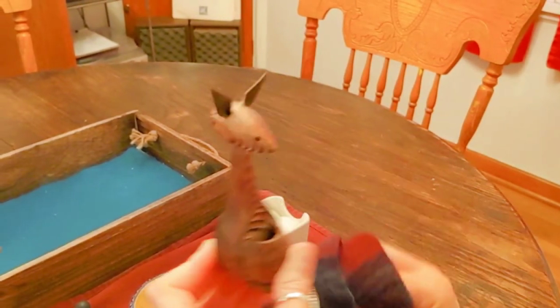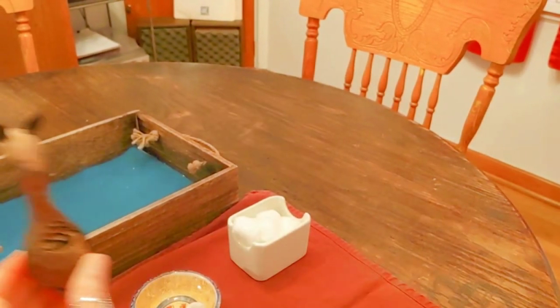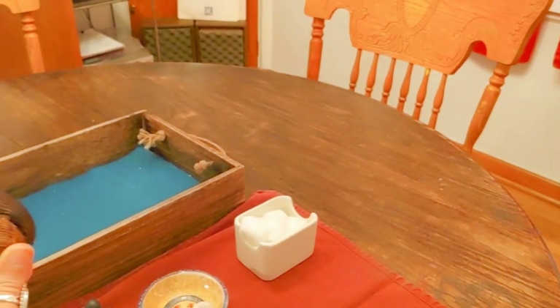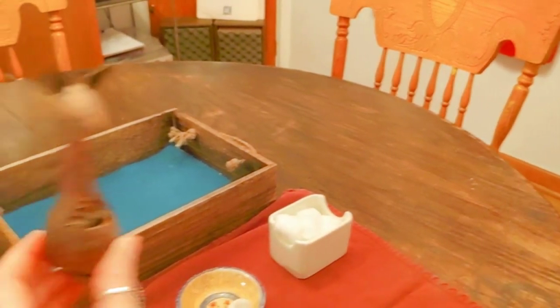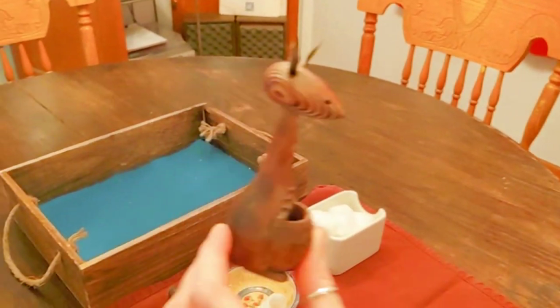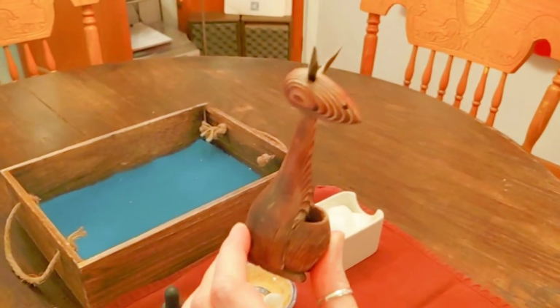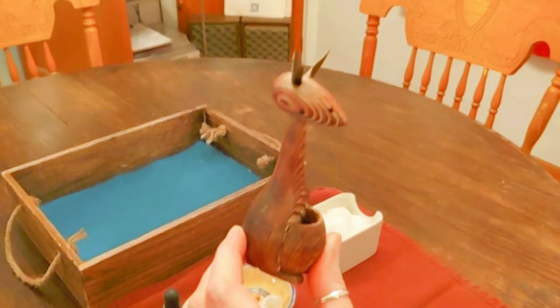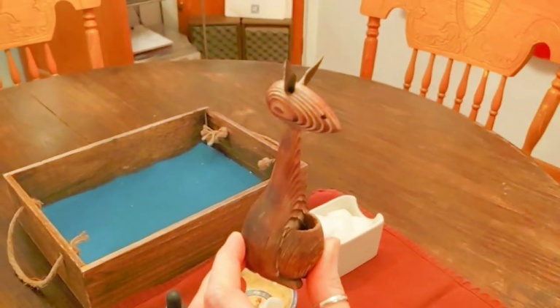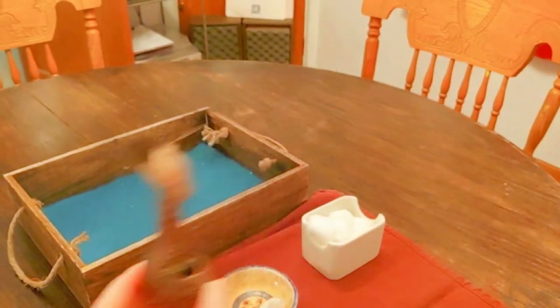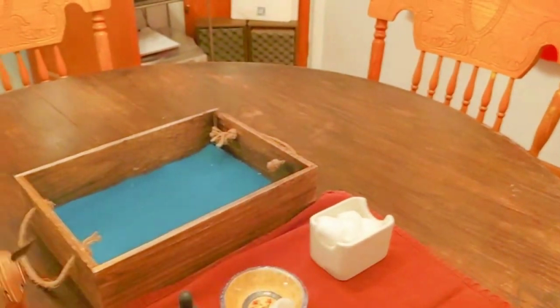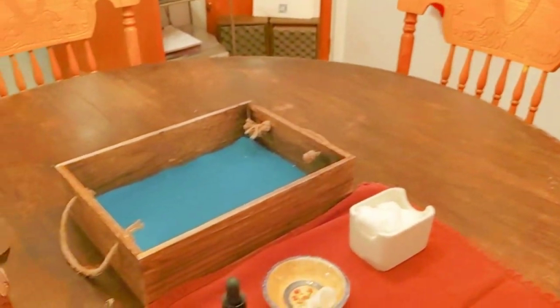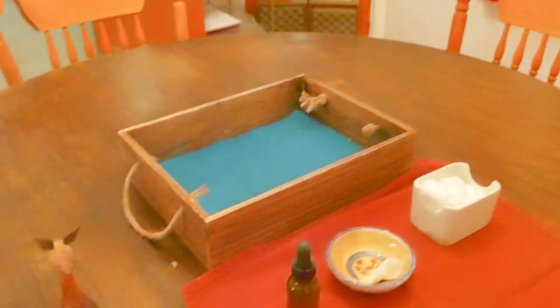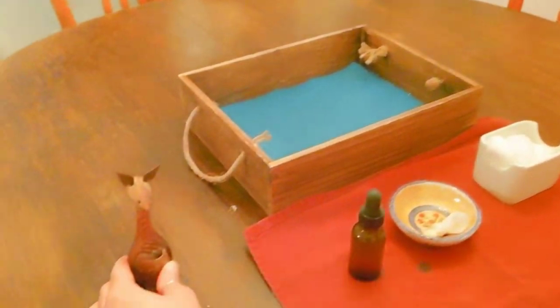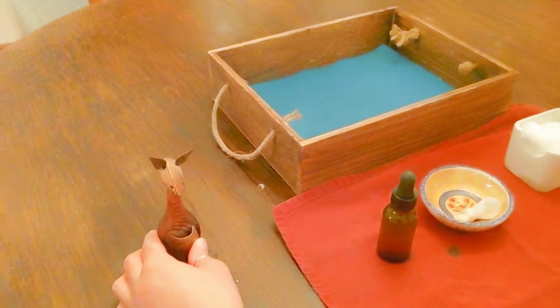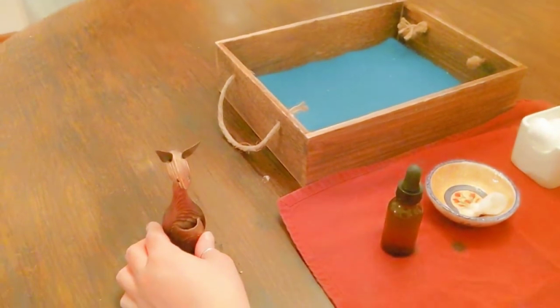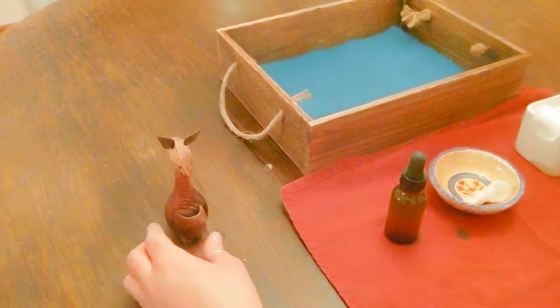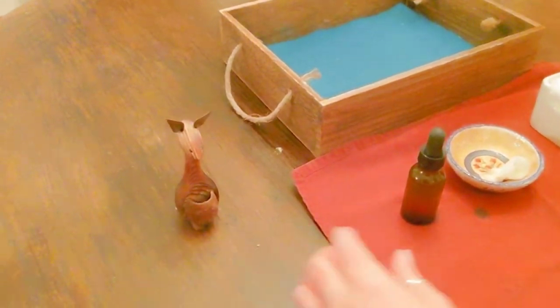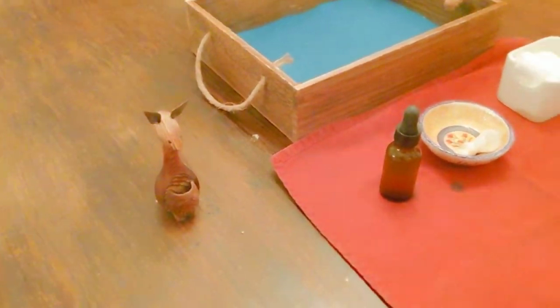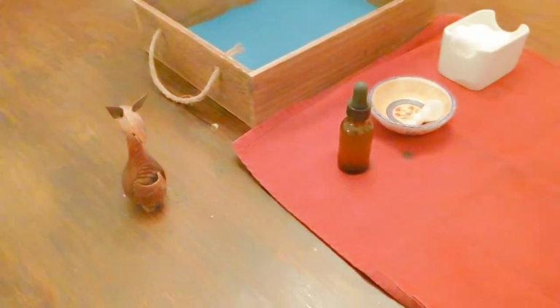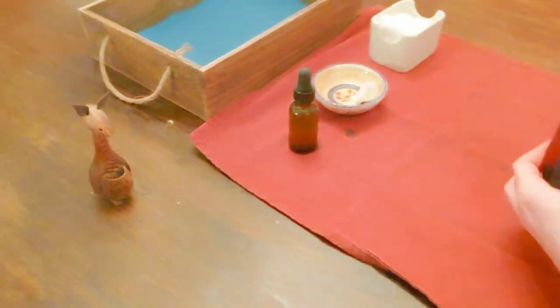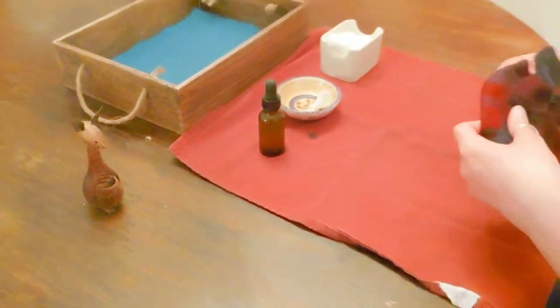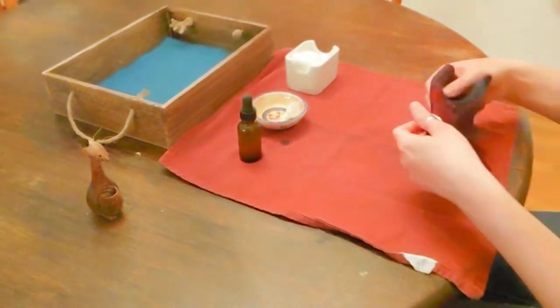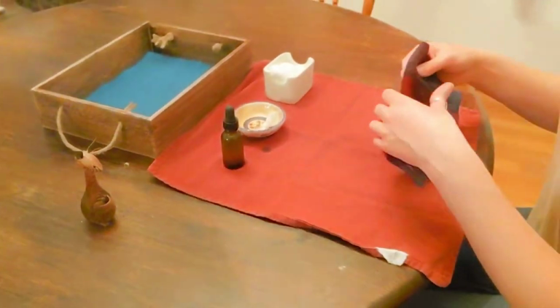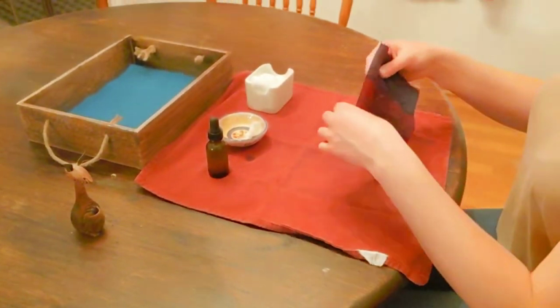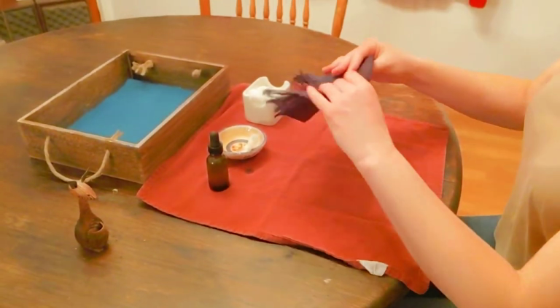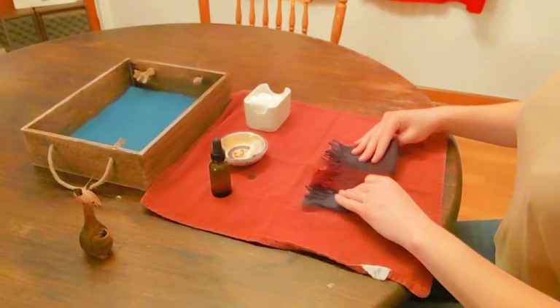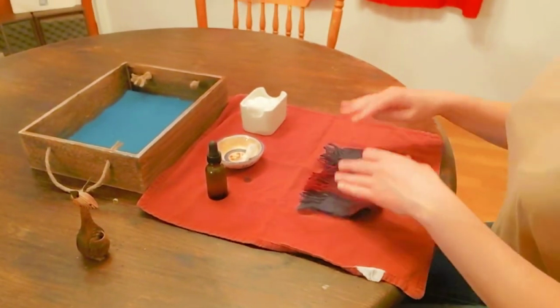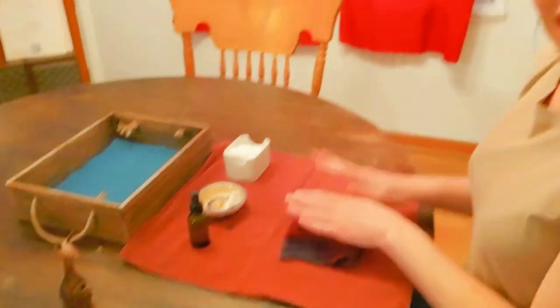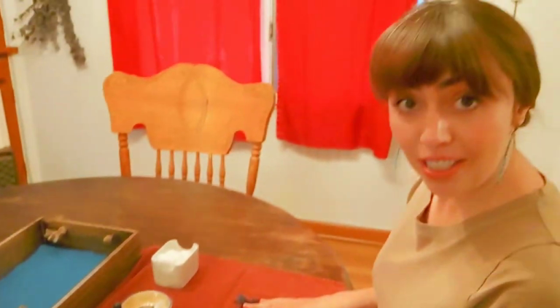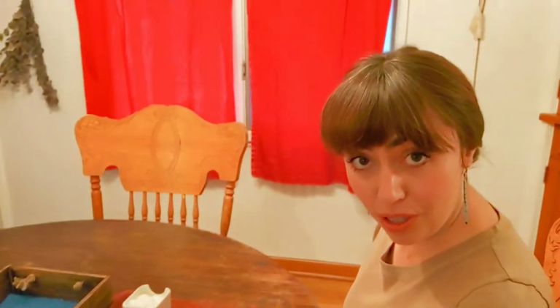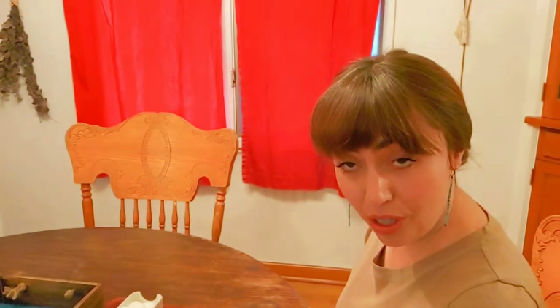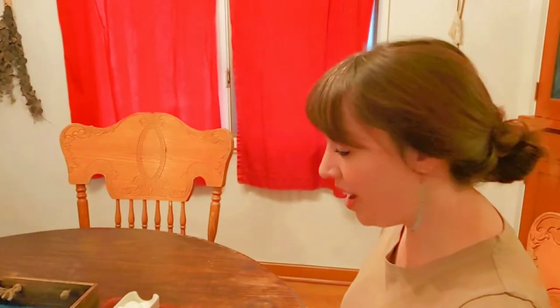There. The kangaroo looks nice and shiny now. Let's put the work away.